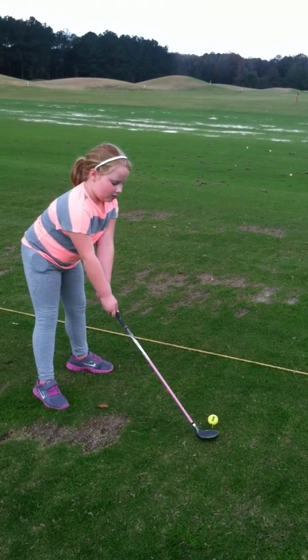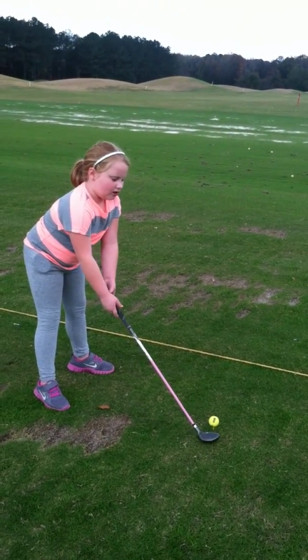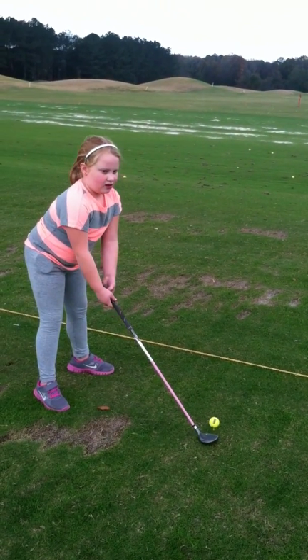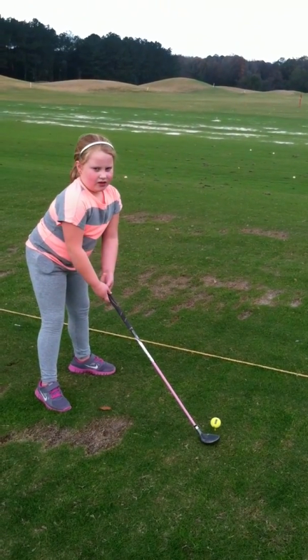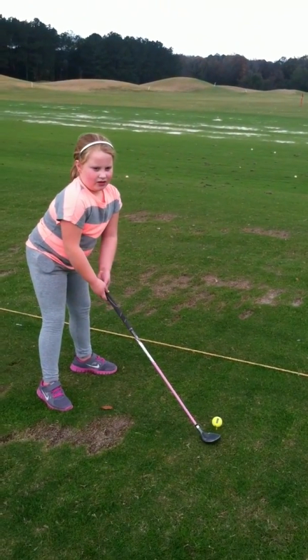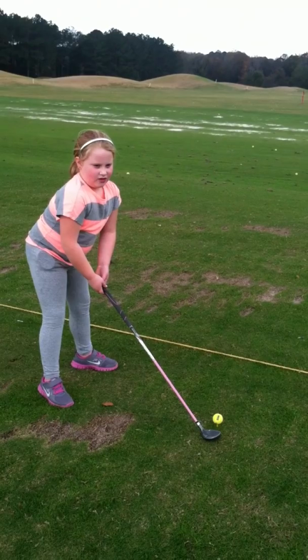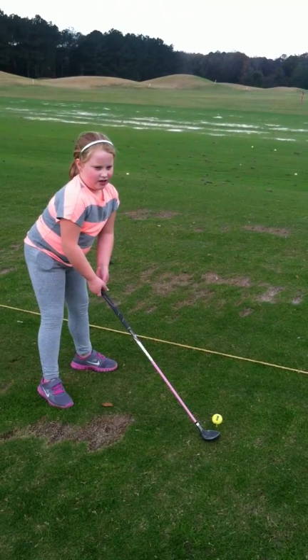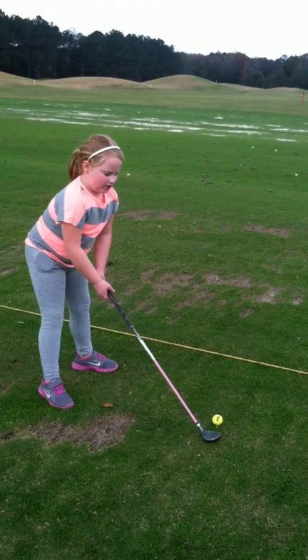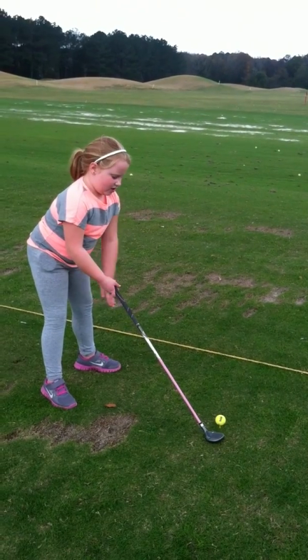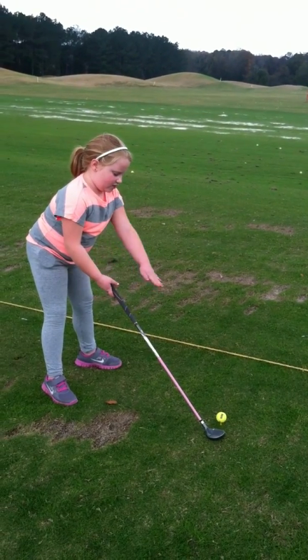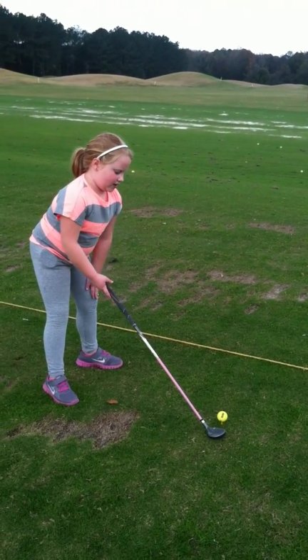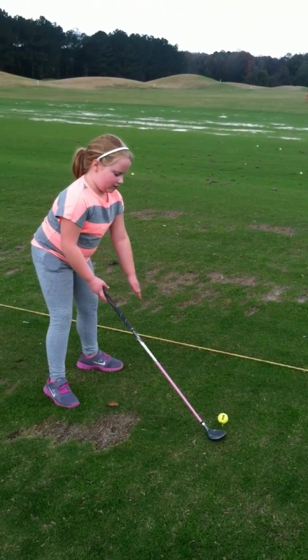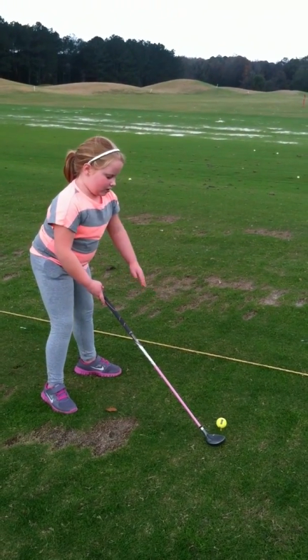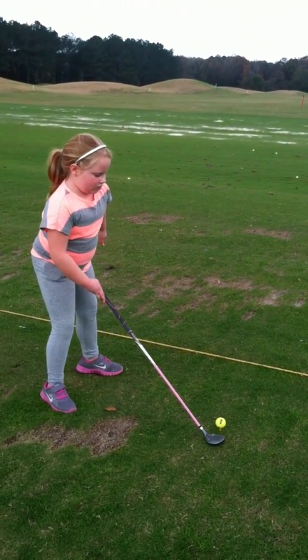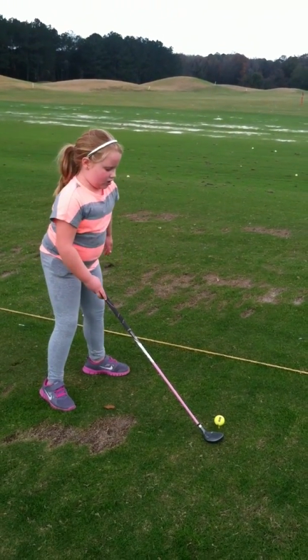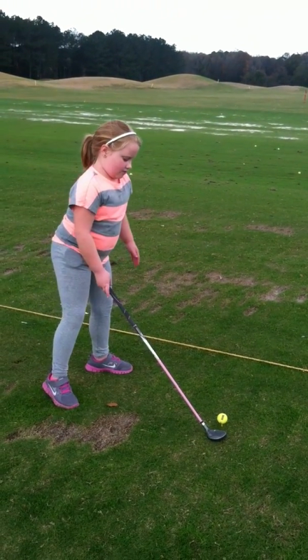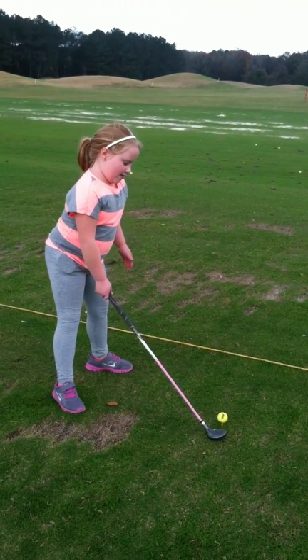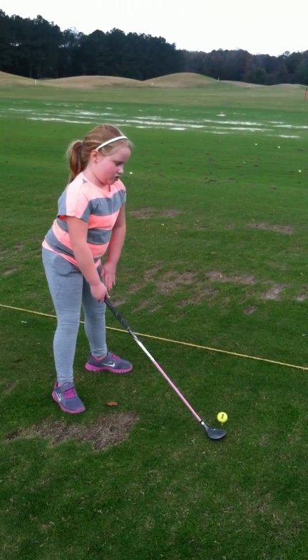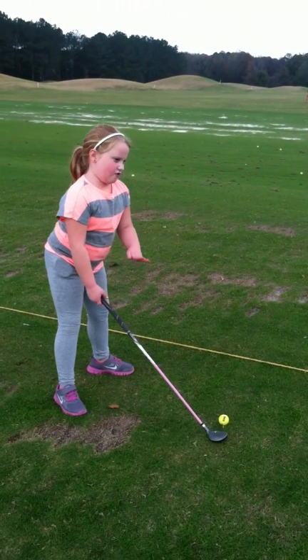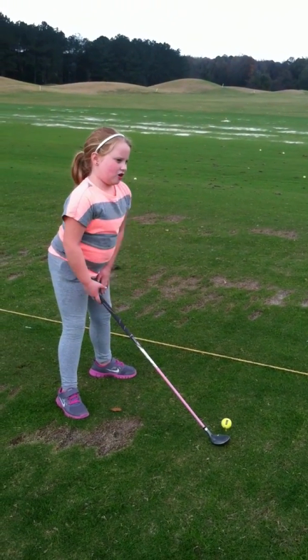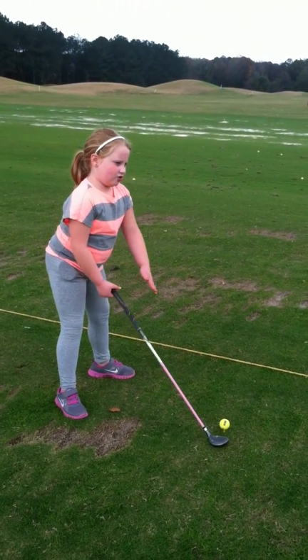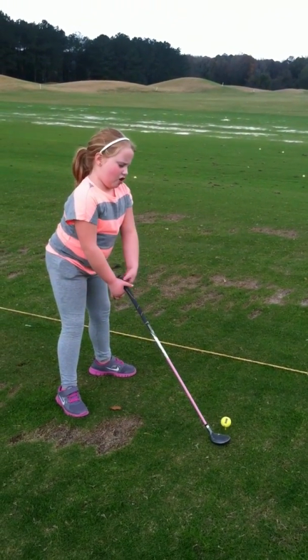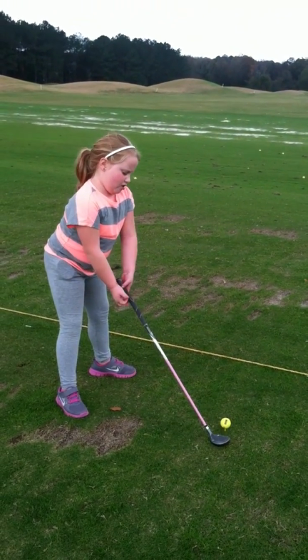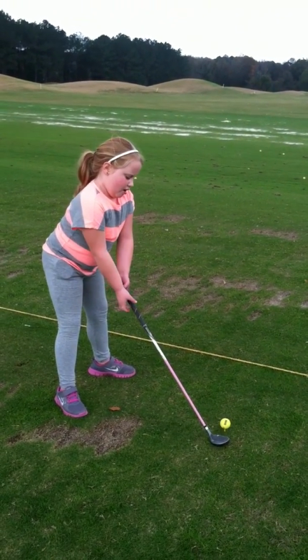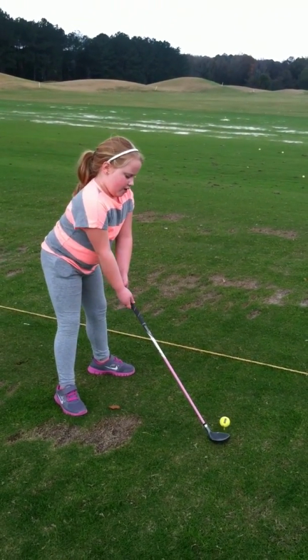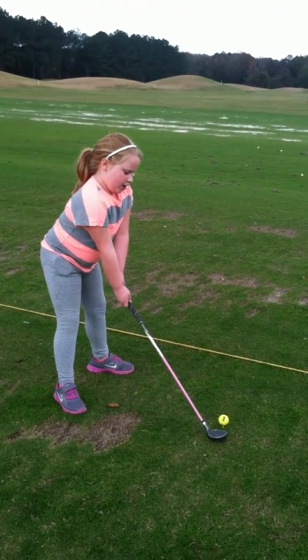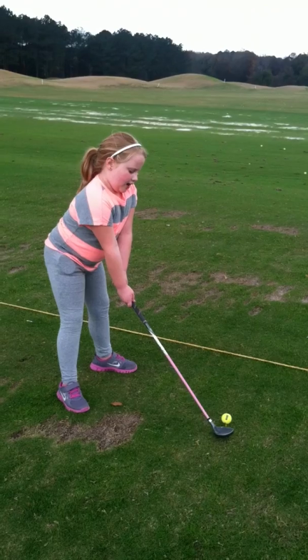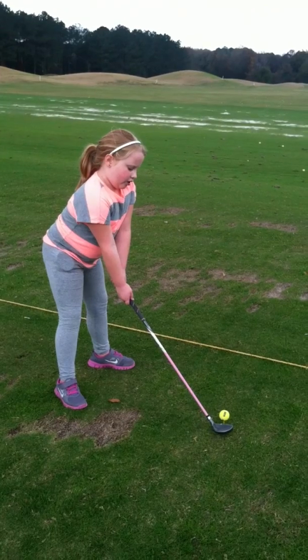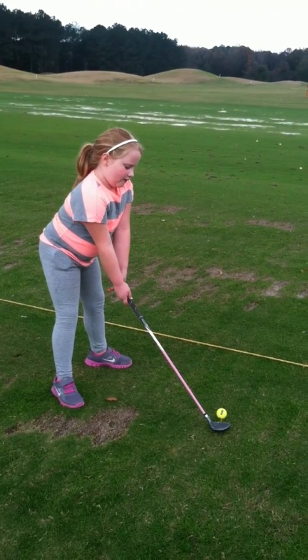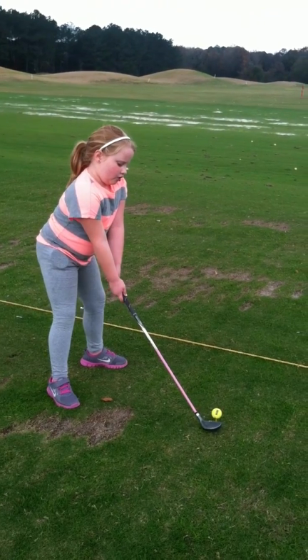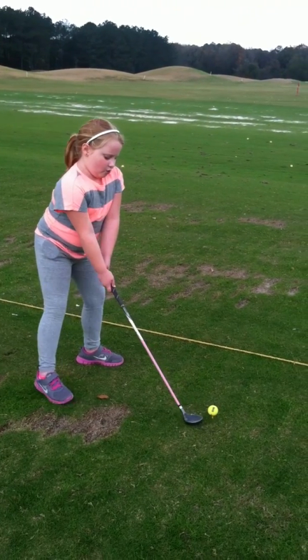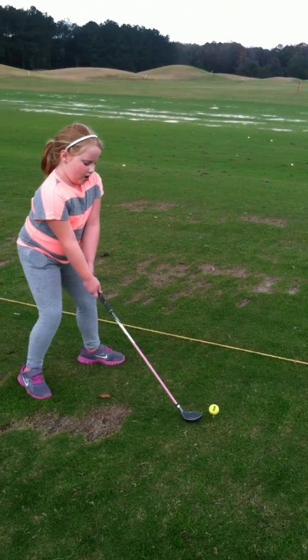Not too far away from the ball — get closer. You can't be too far because then you have to have a good swing.